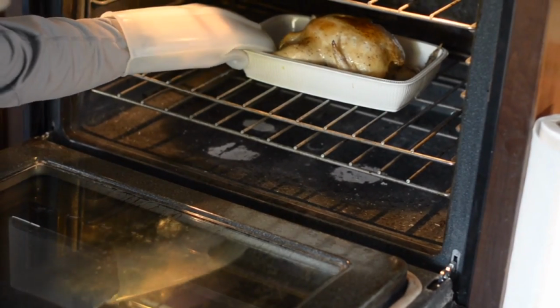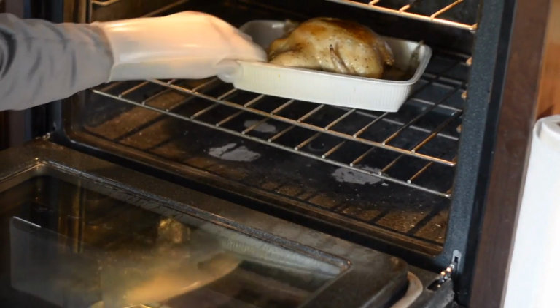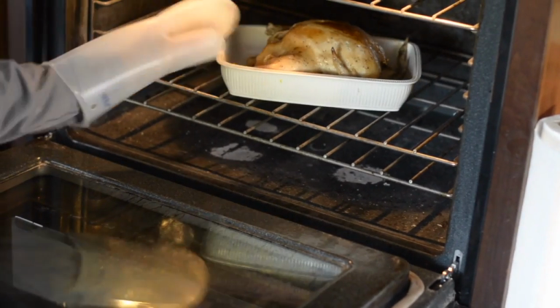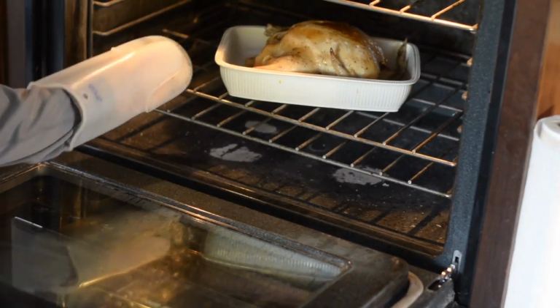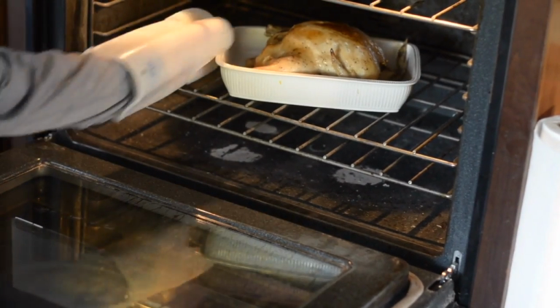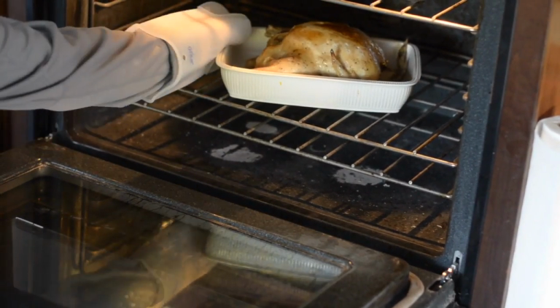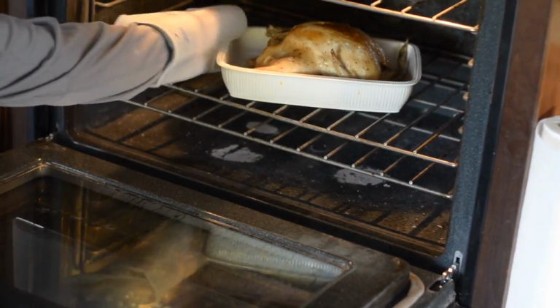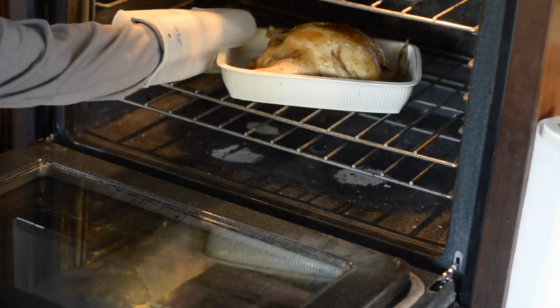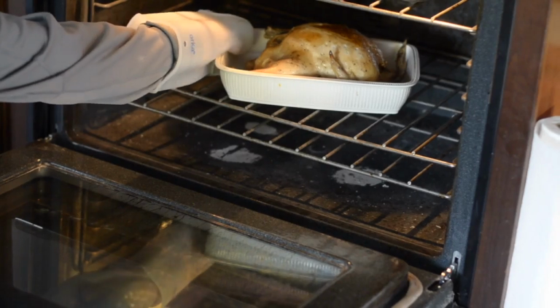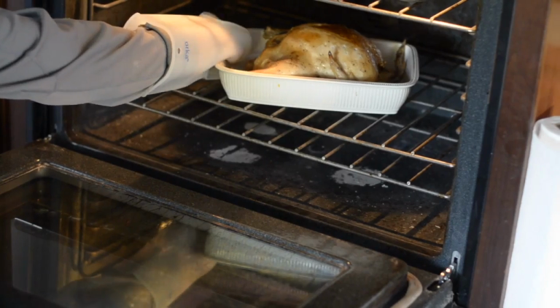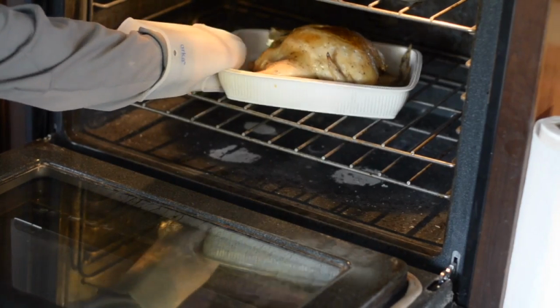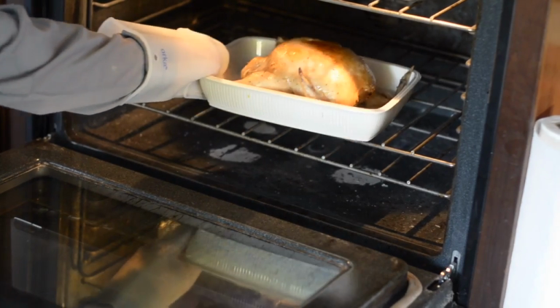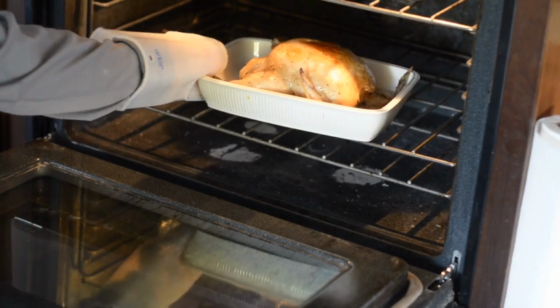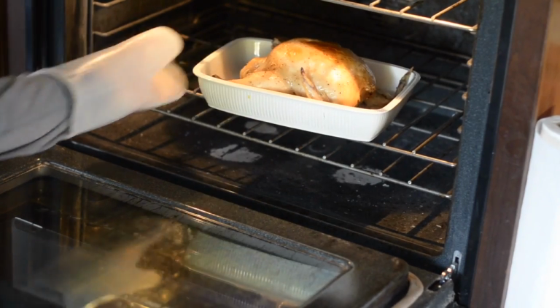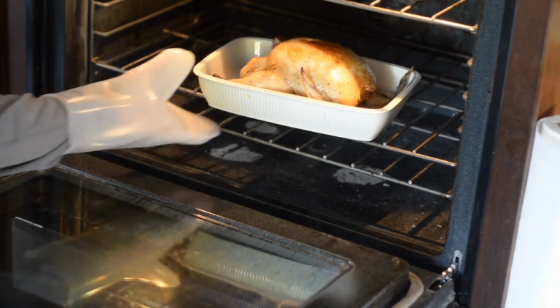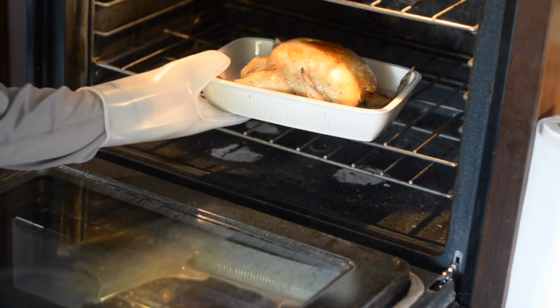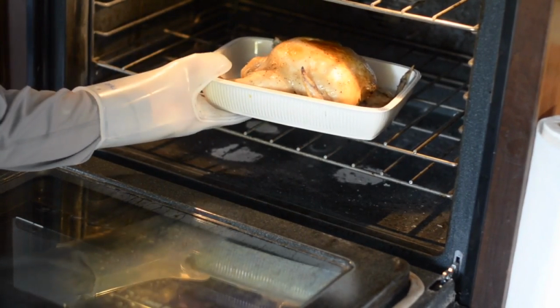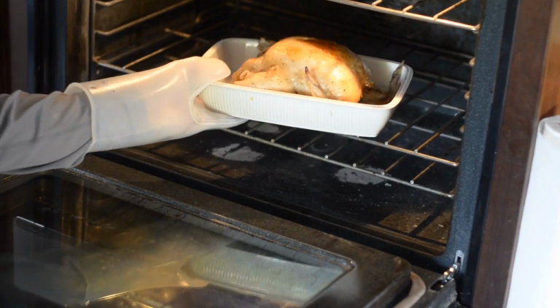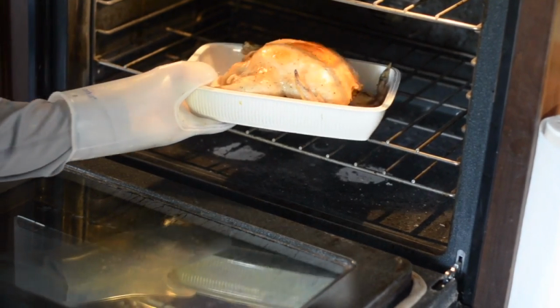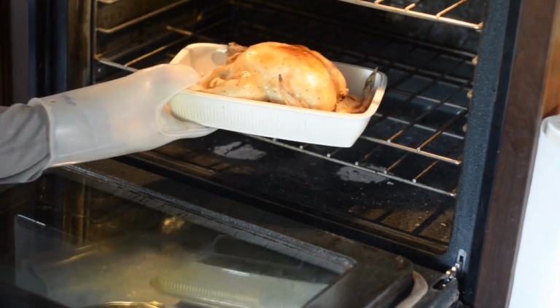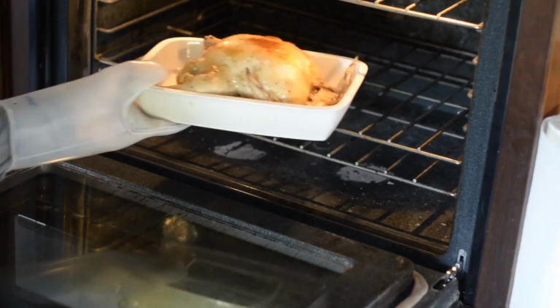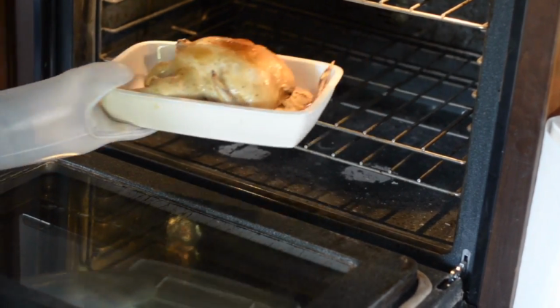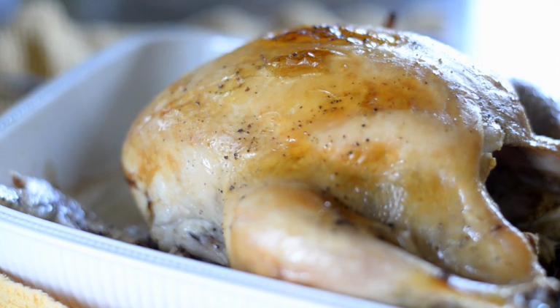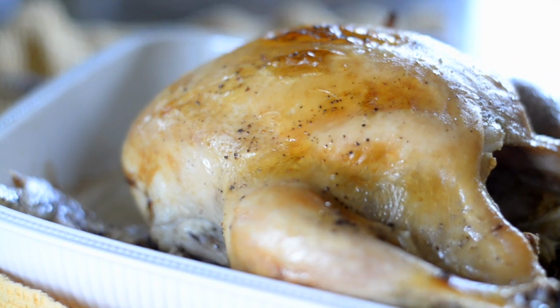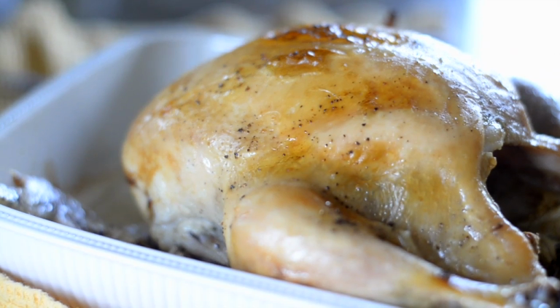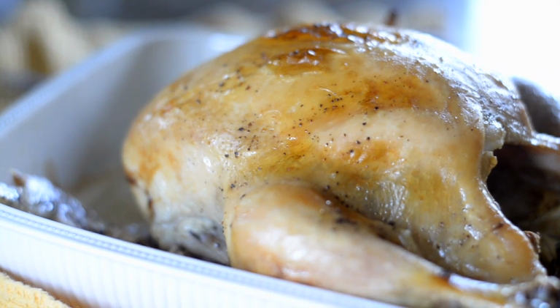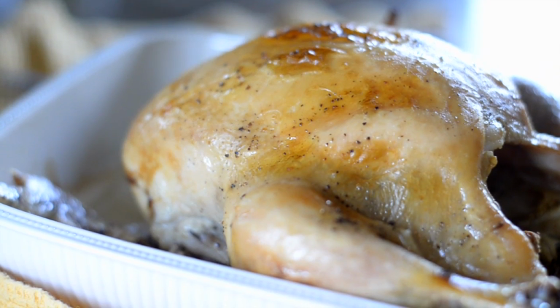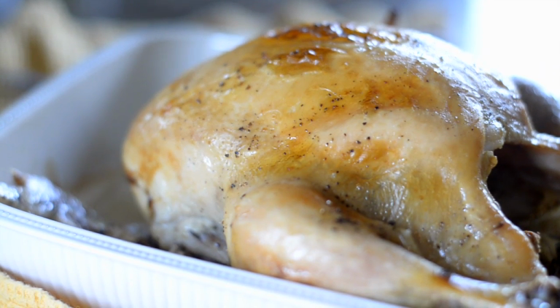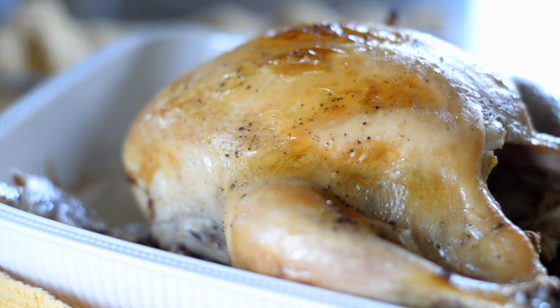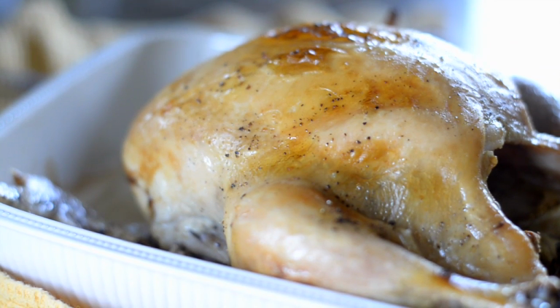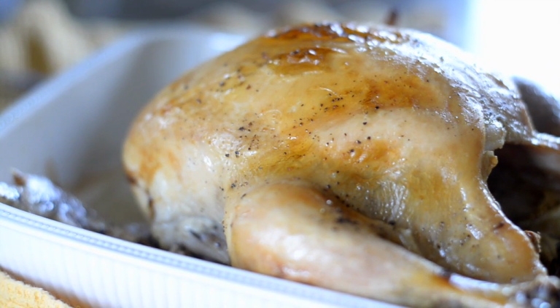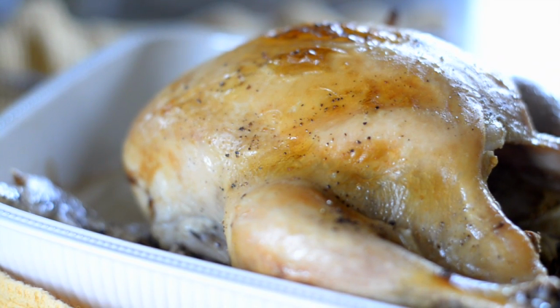And voila! There you have it — a wonderfully moist whole chicken cooked in the slow cooker with crispy skin from a quick oven finish. Enjoy!